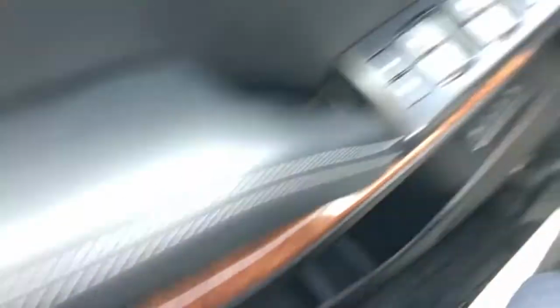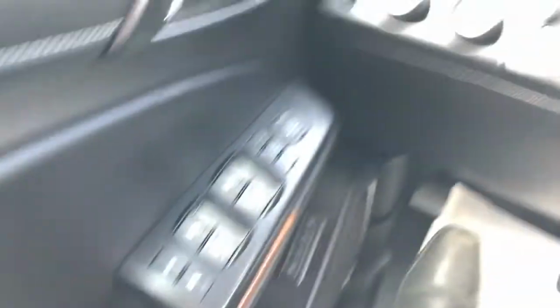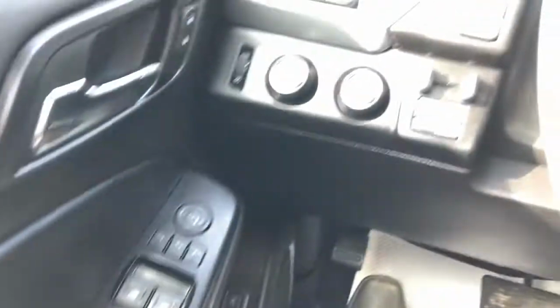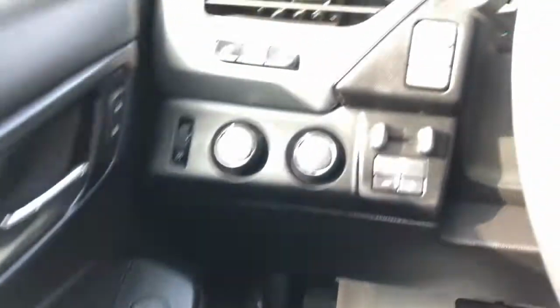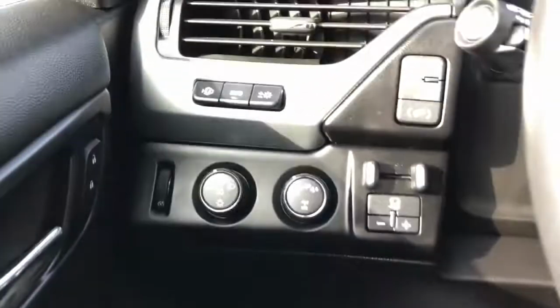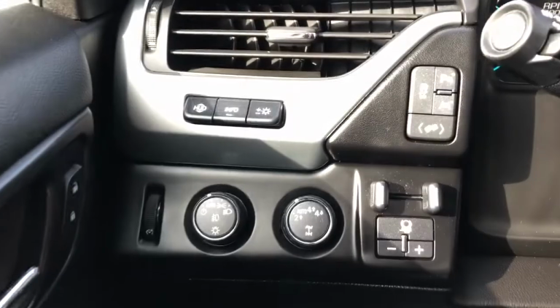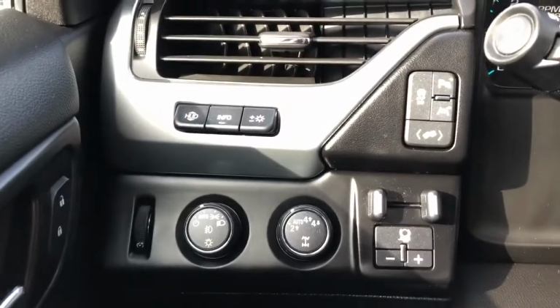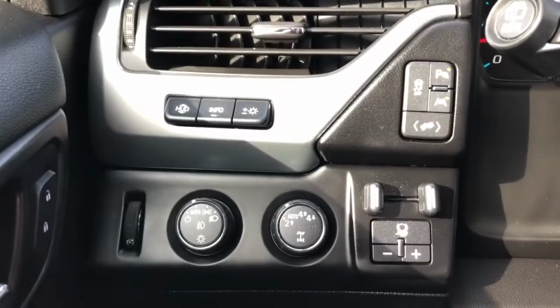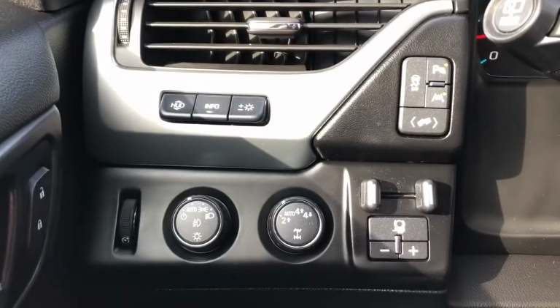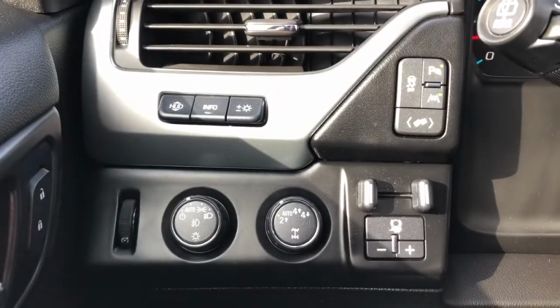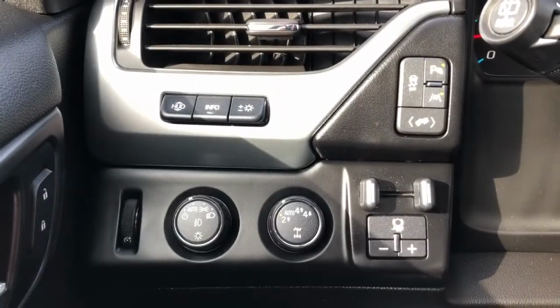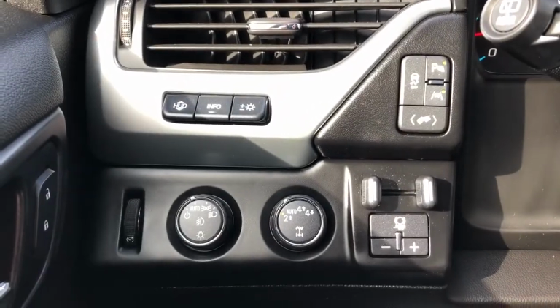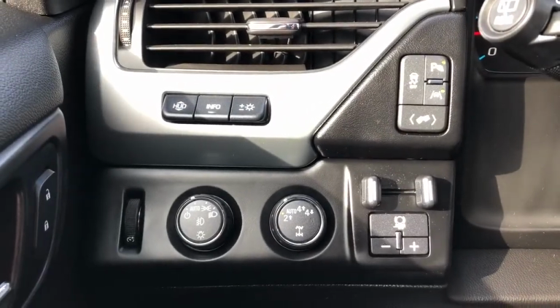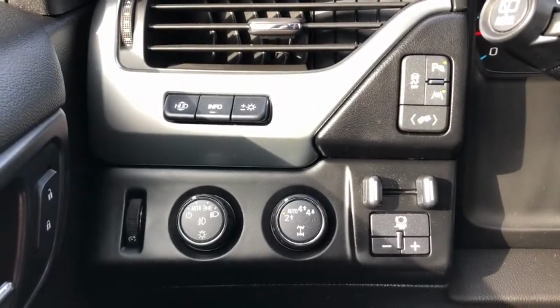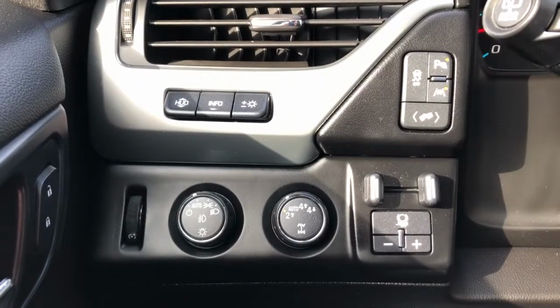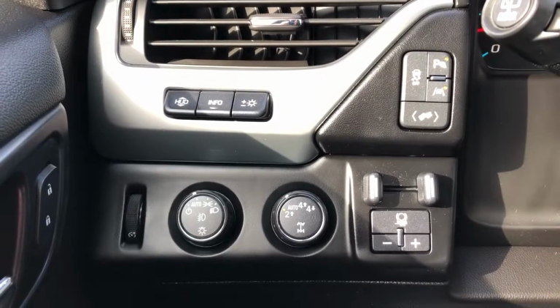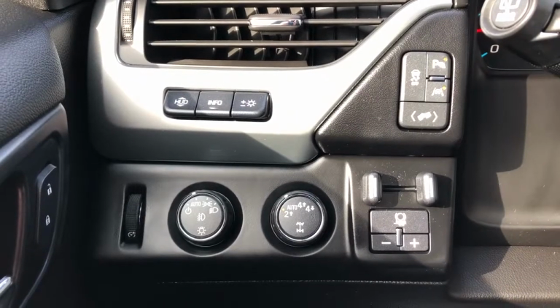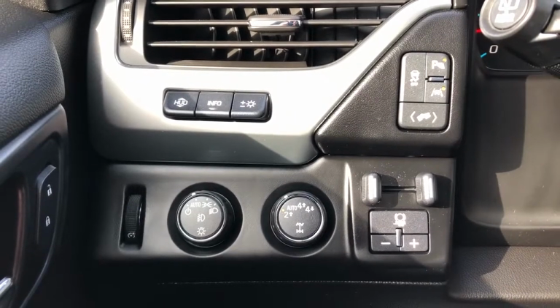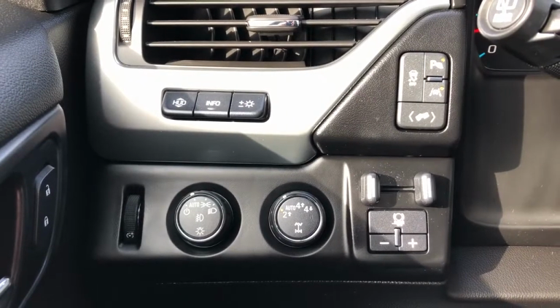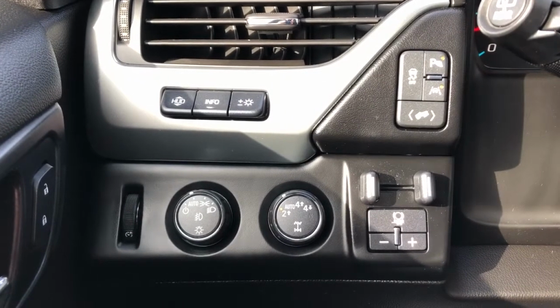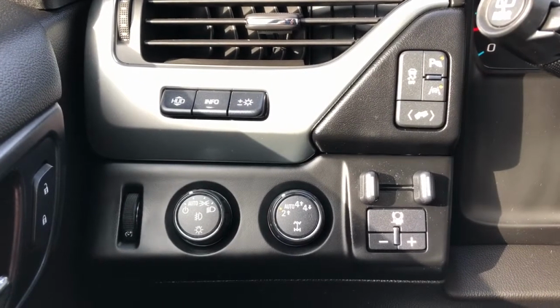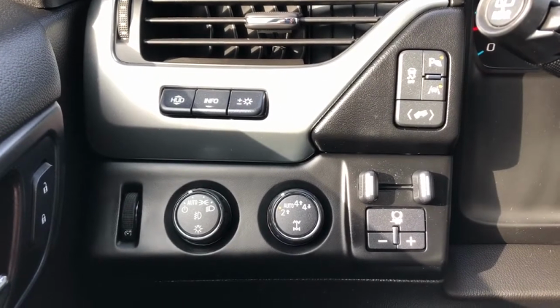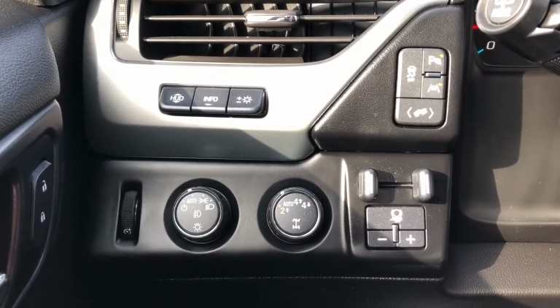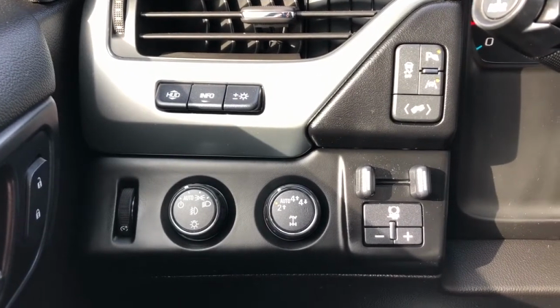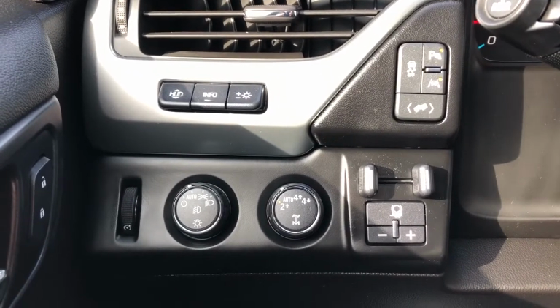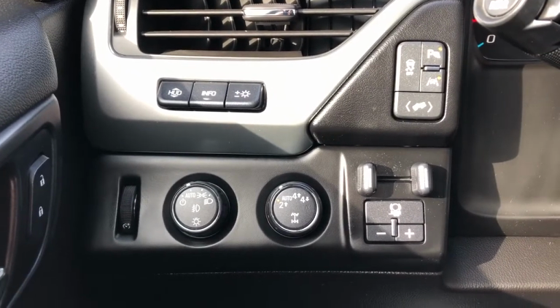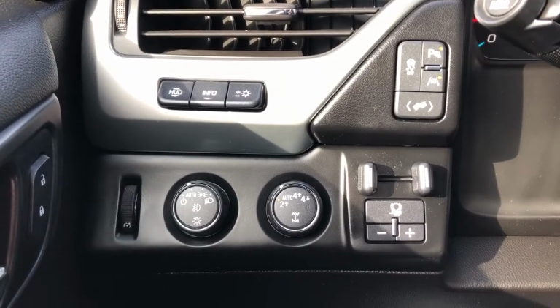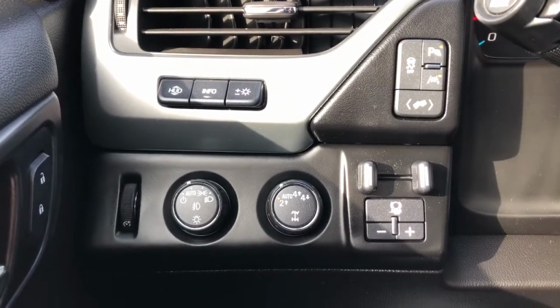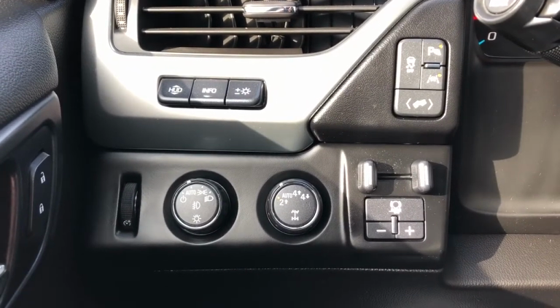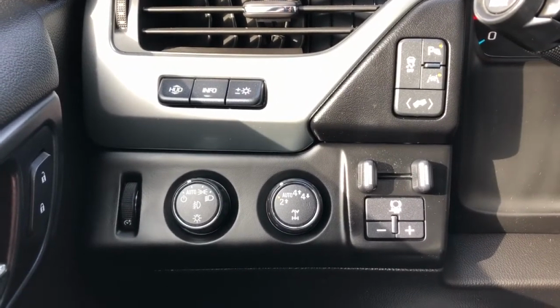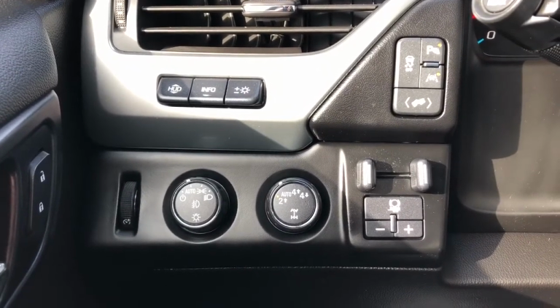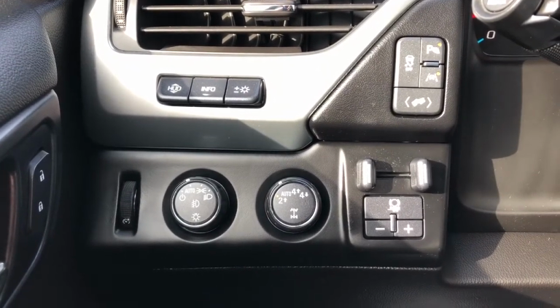To the left of the steering wheel we have our heads-up display controls, pedal adjustment, vehicle controls, as well as our trailer brake, lighting controls, and four-wheel drive.